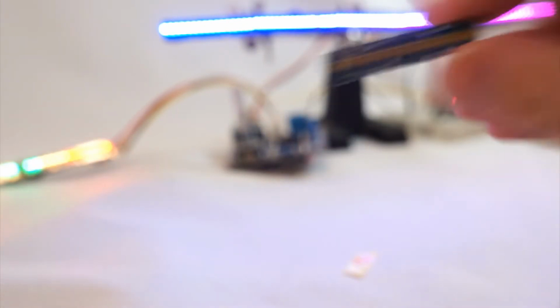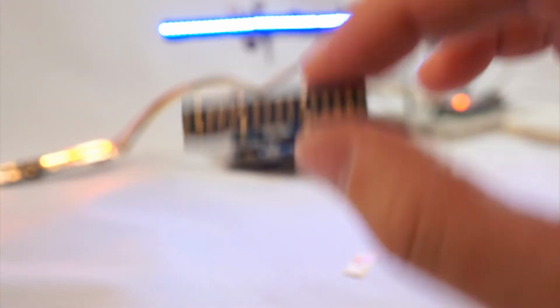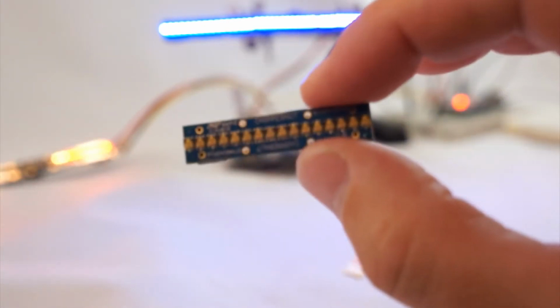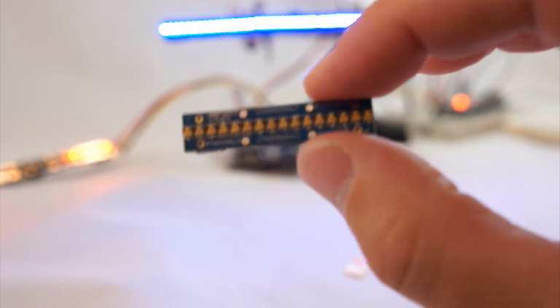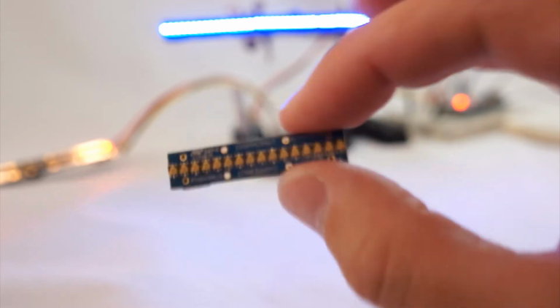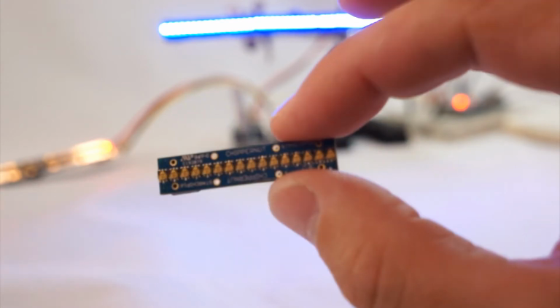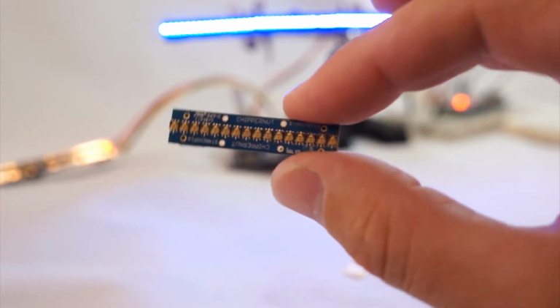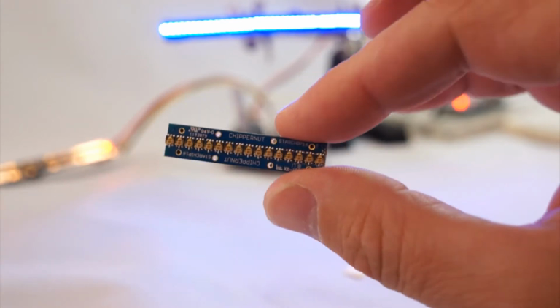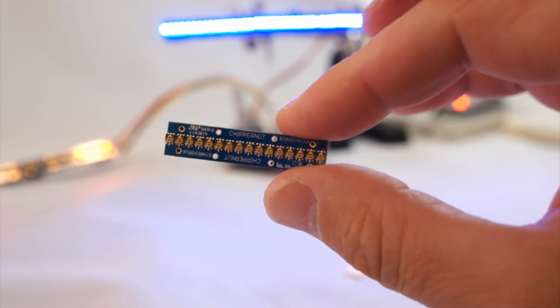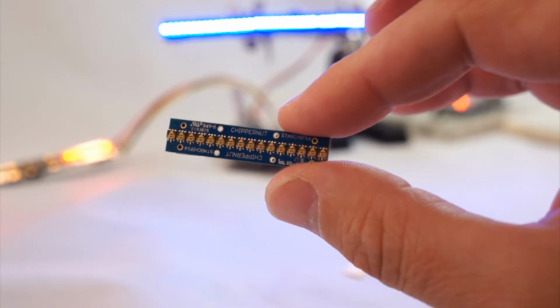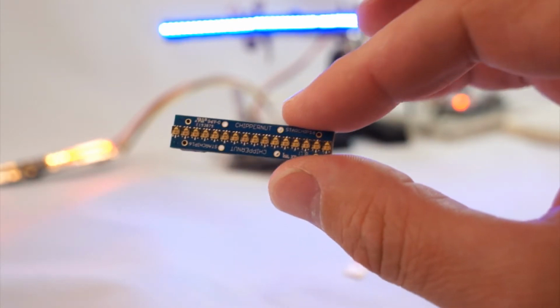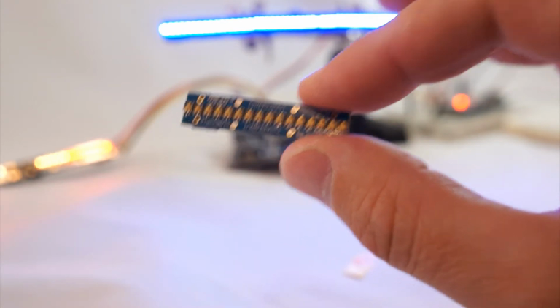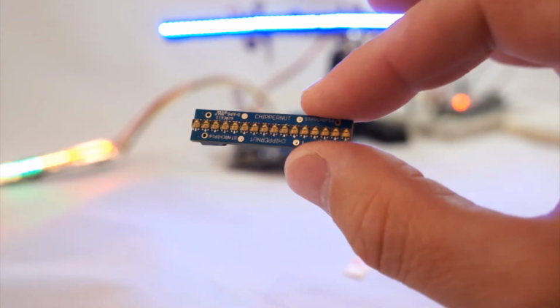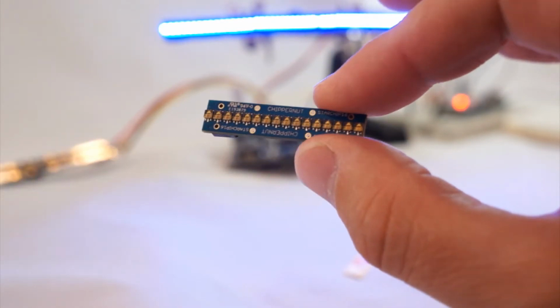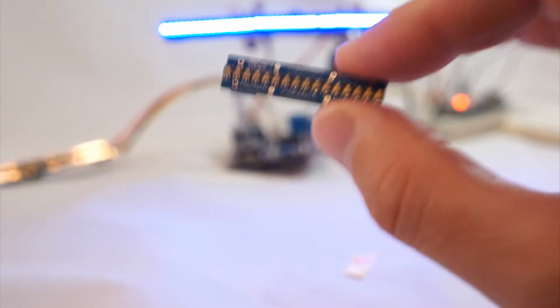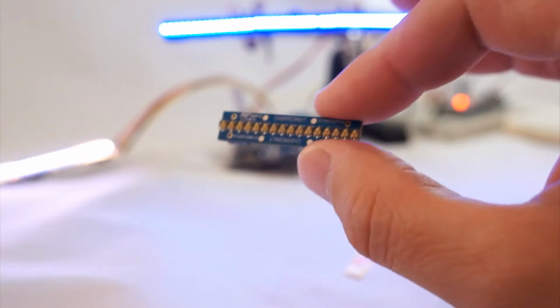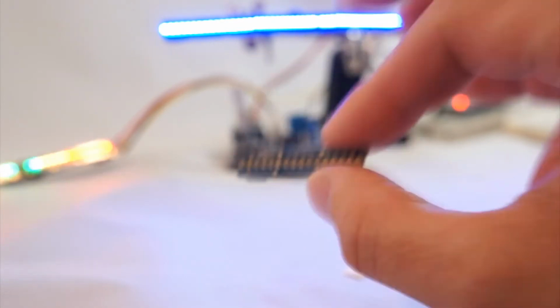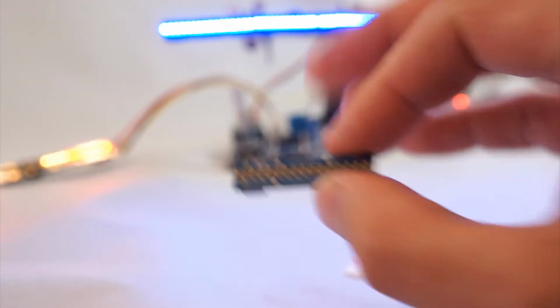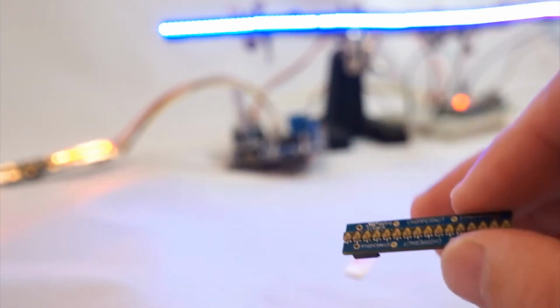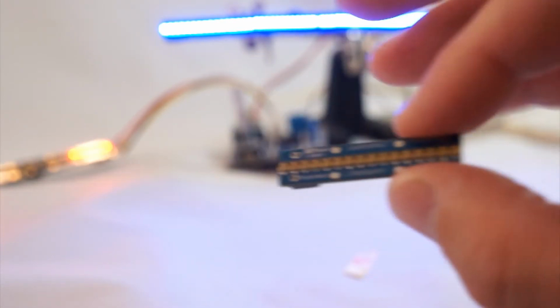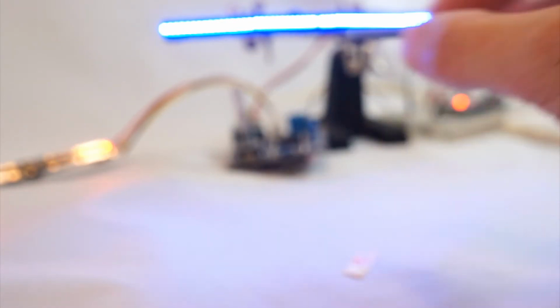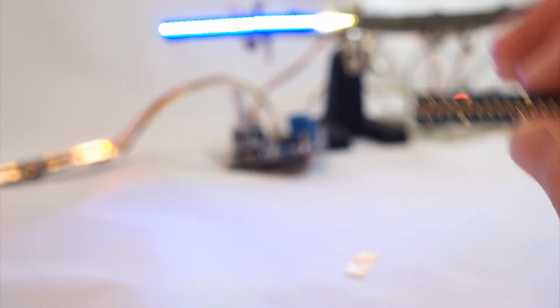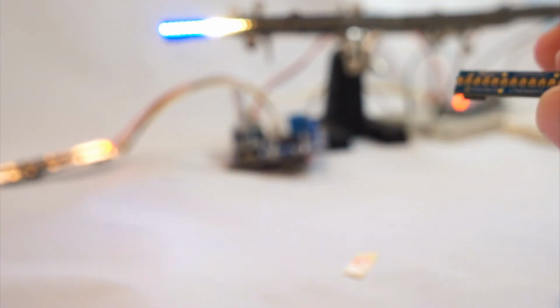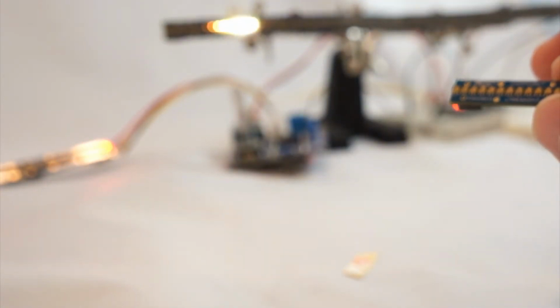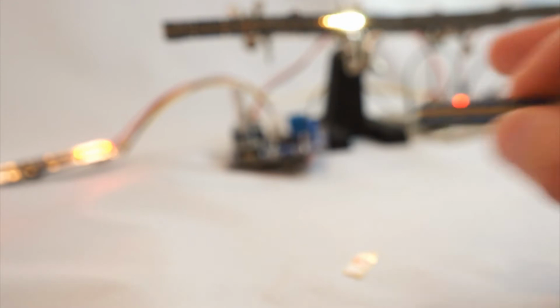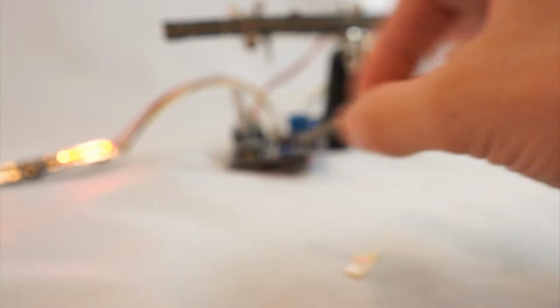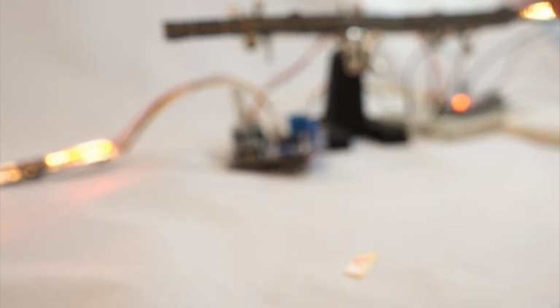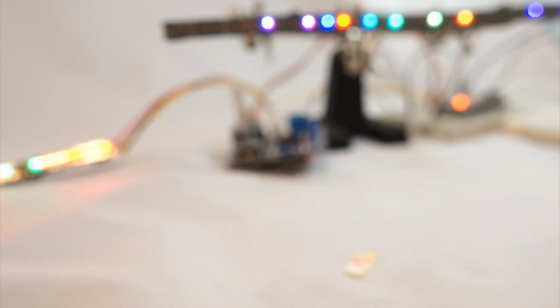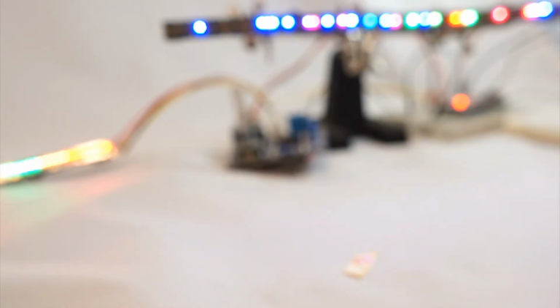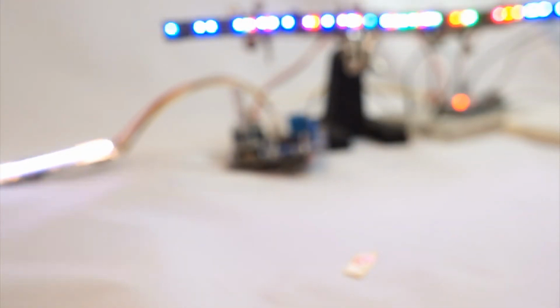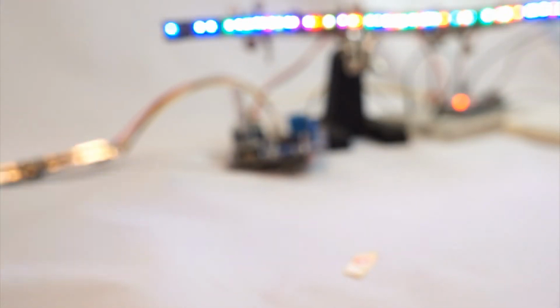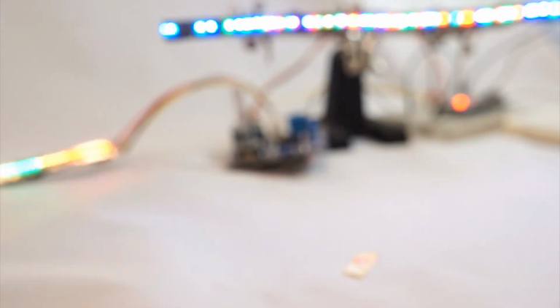This board is fully compatible with the latest Chippernode Shiplight as well as many other Arduino projects. You see I've got something fun running in the background there.